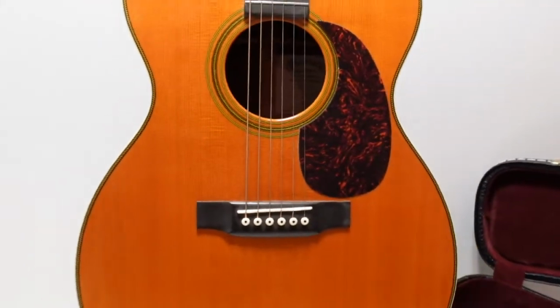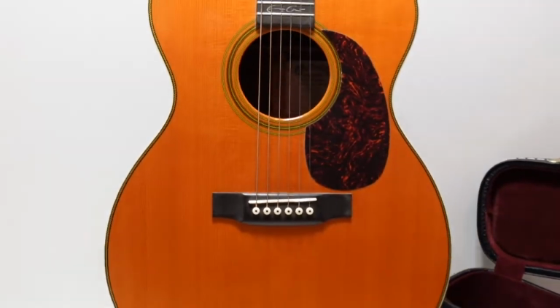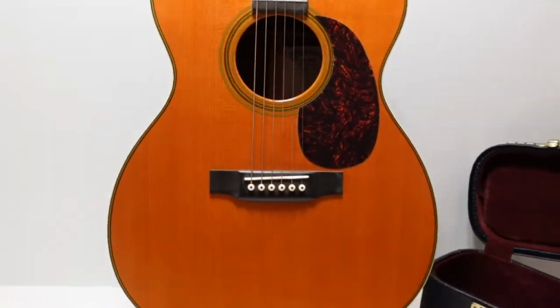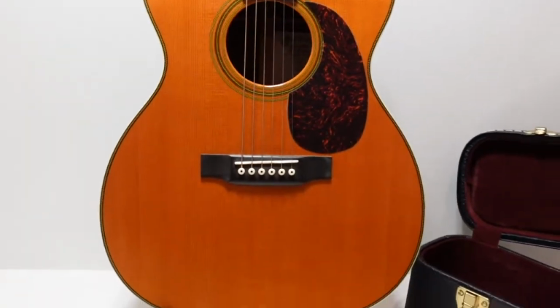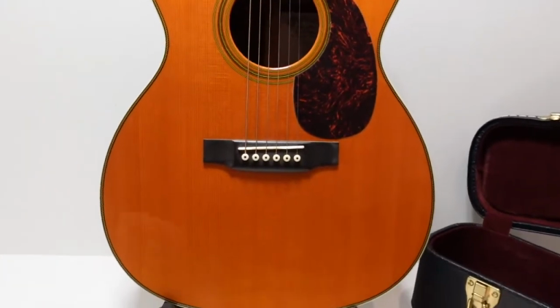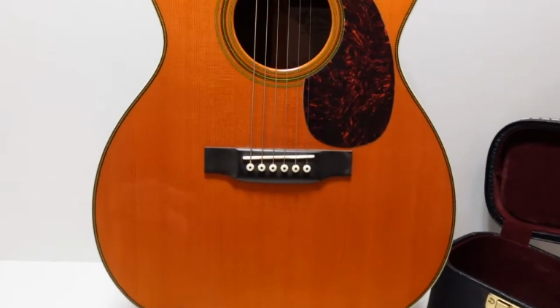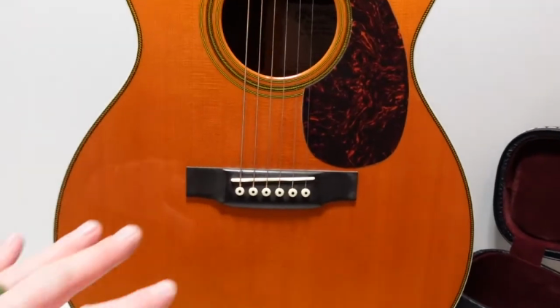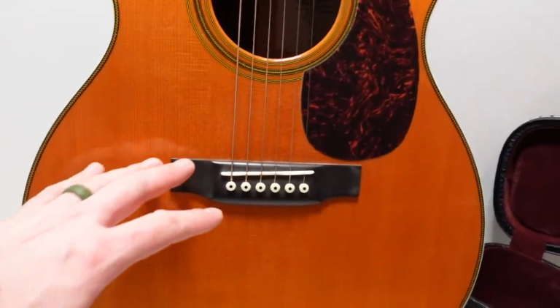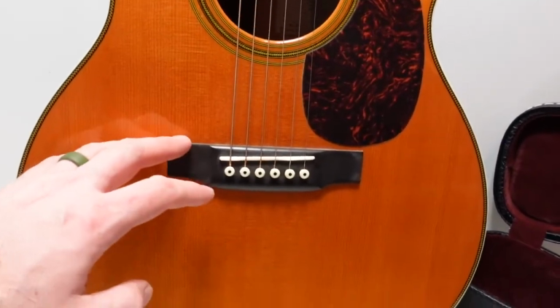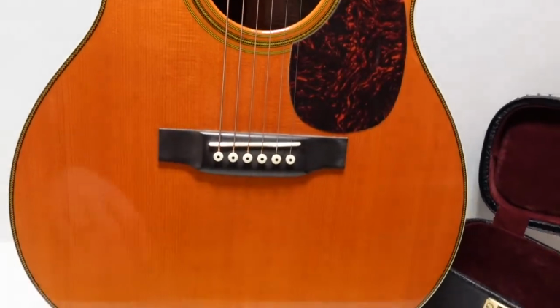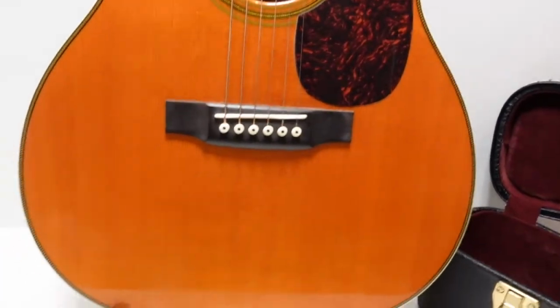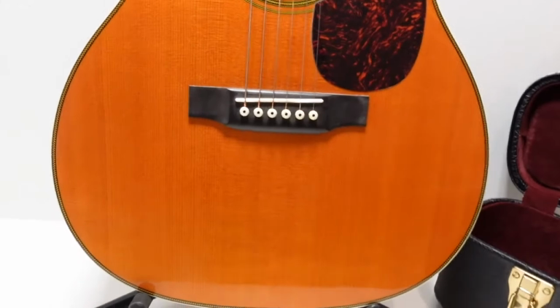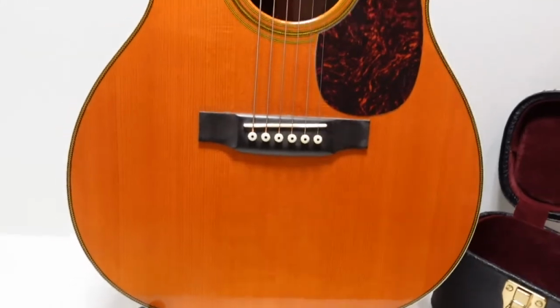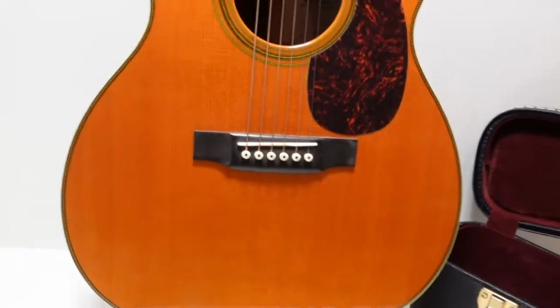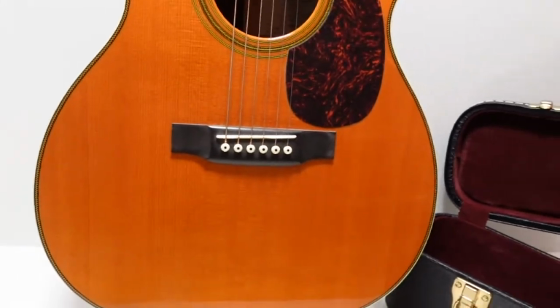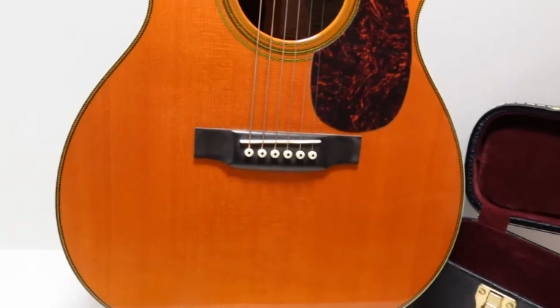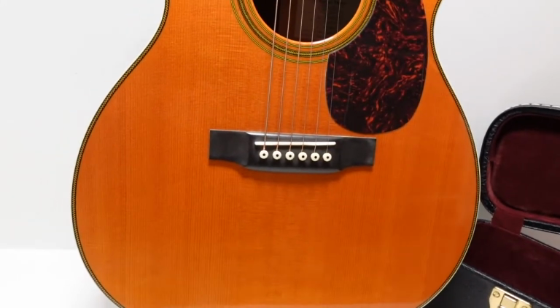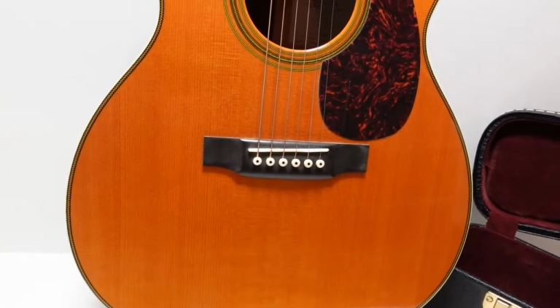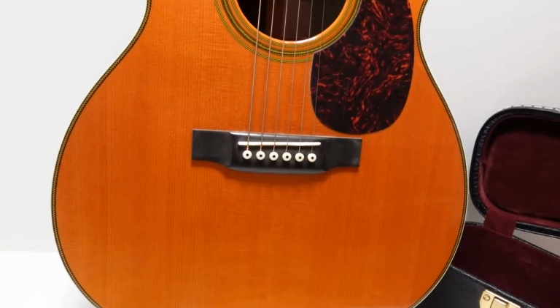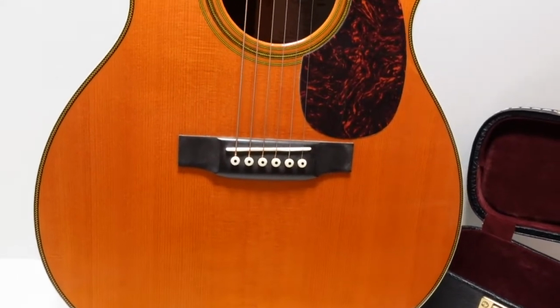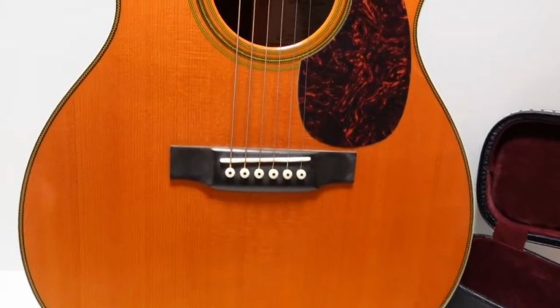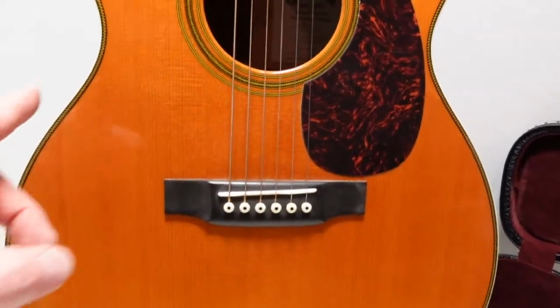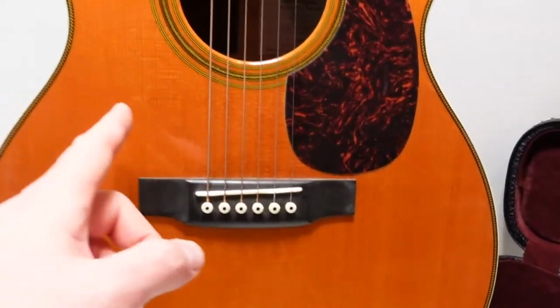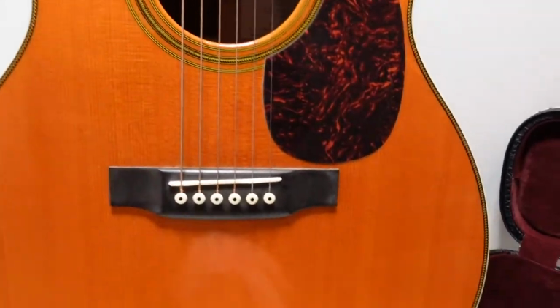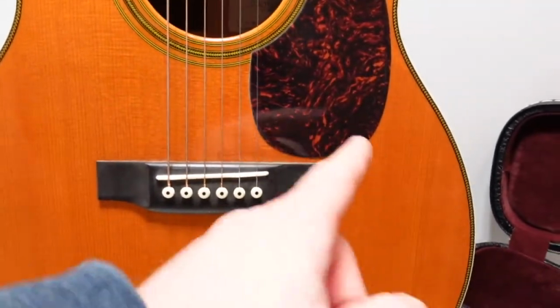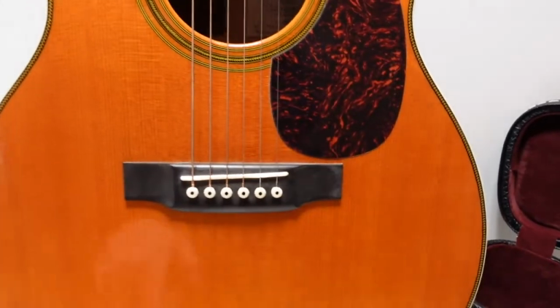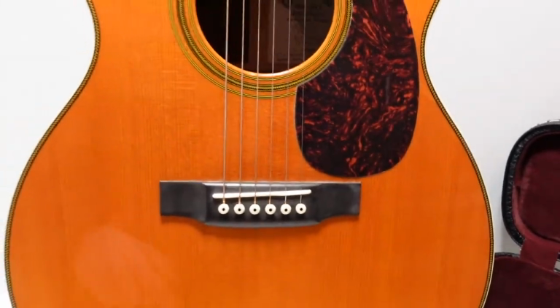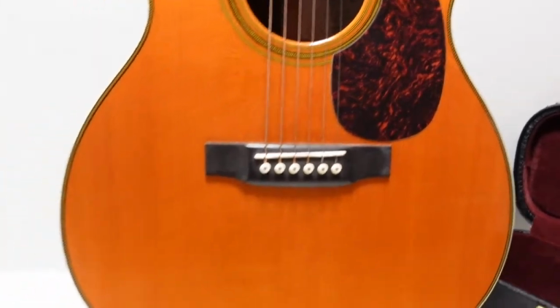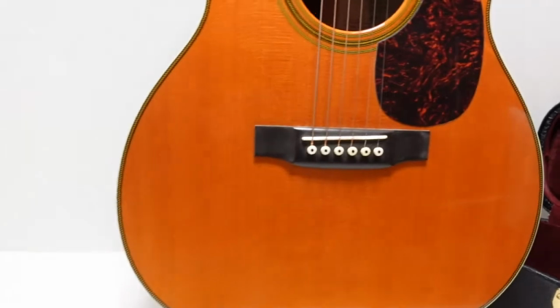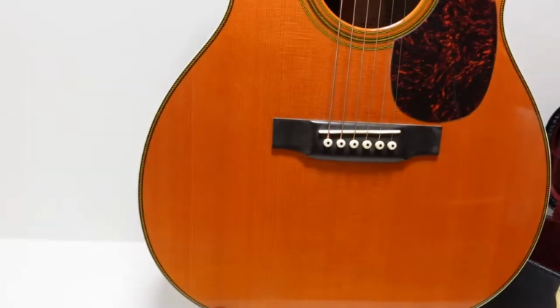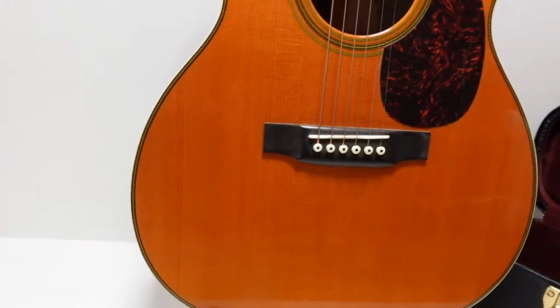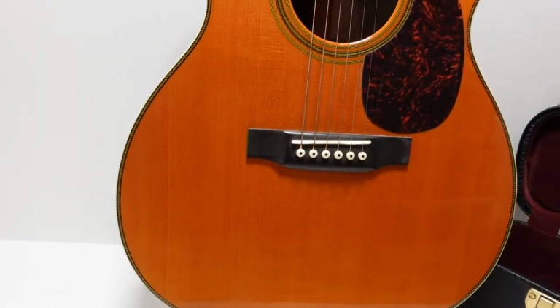The top is Sitka spruce and the back and sides are both East Indian rosewood. The bracing behind the top is scalloped and the pattern is the X crisscross shape.